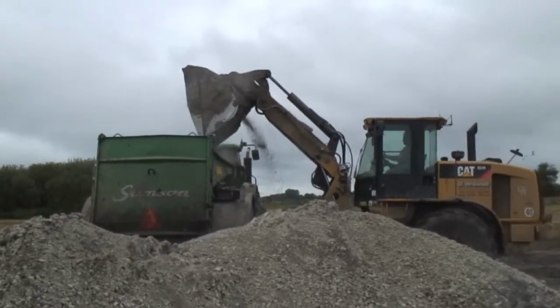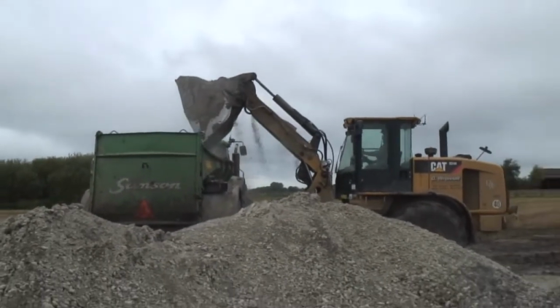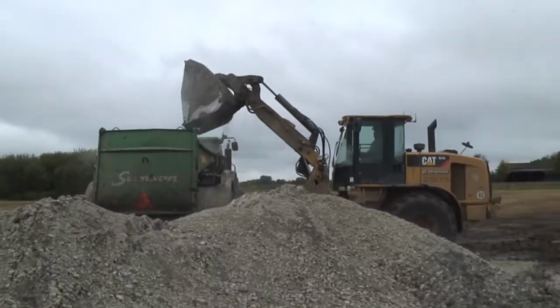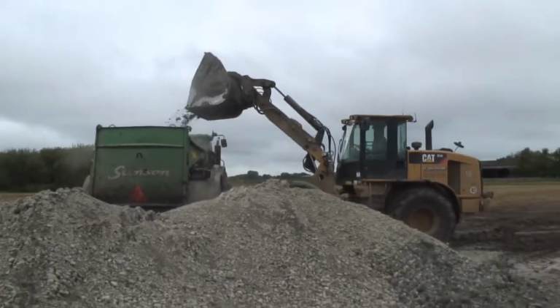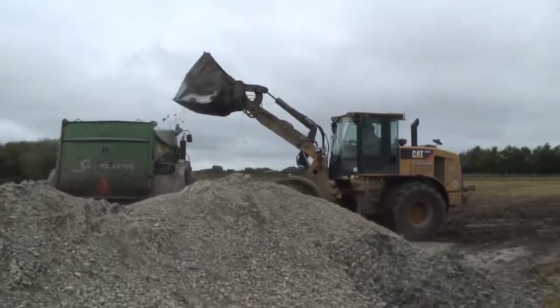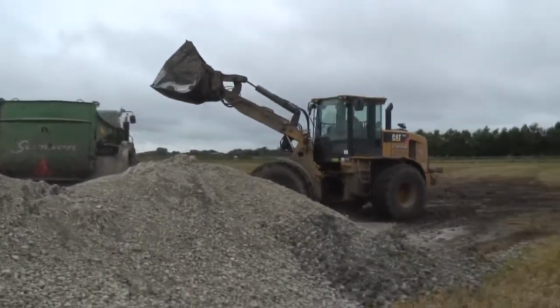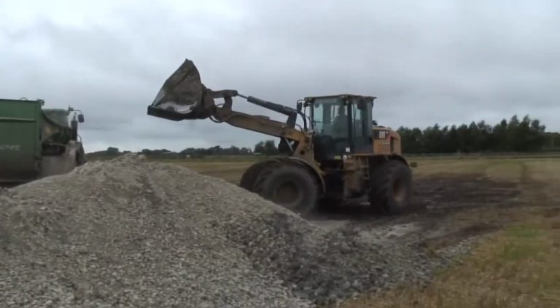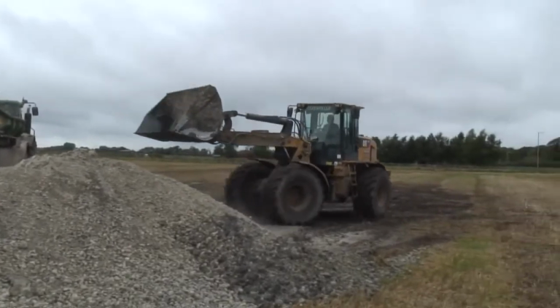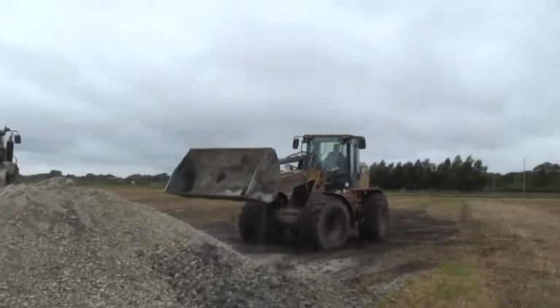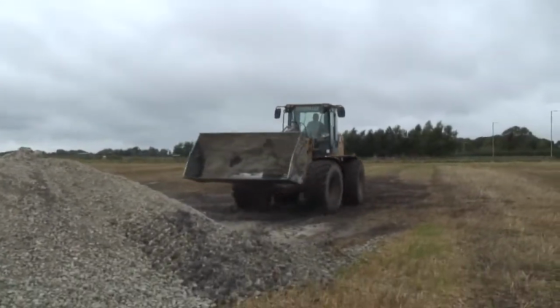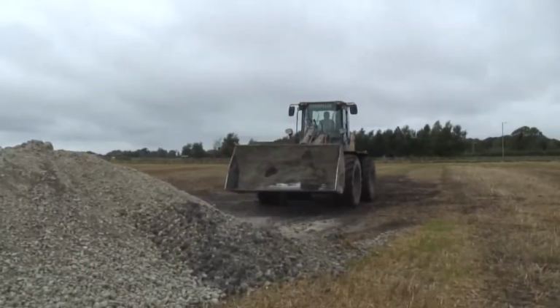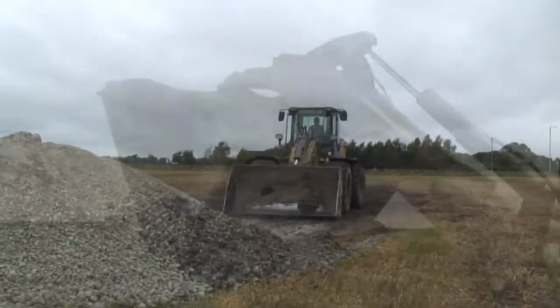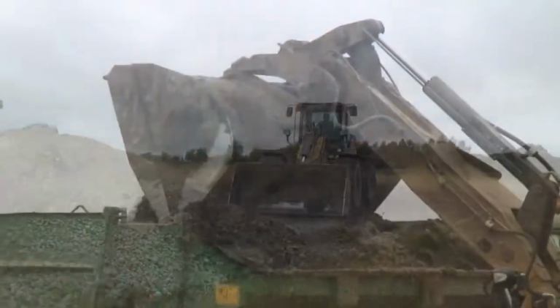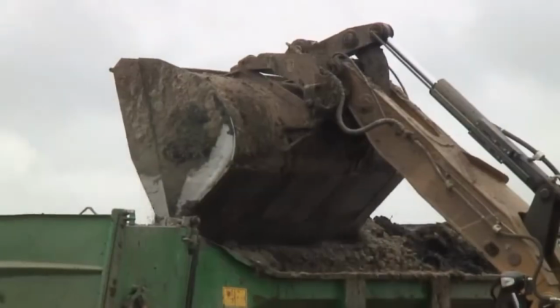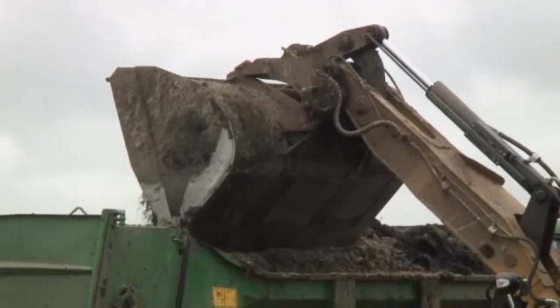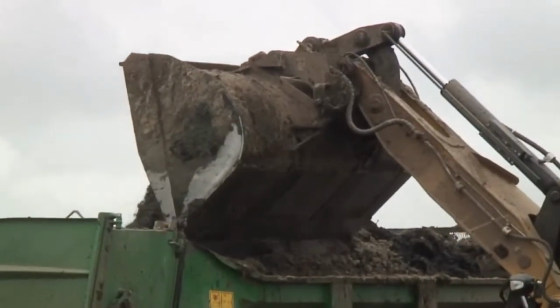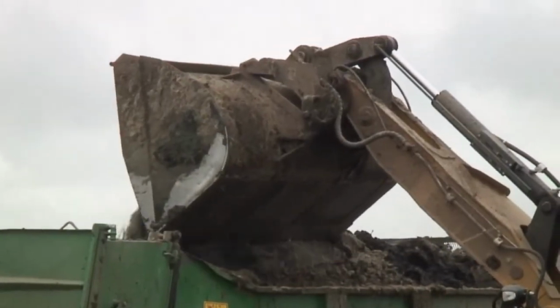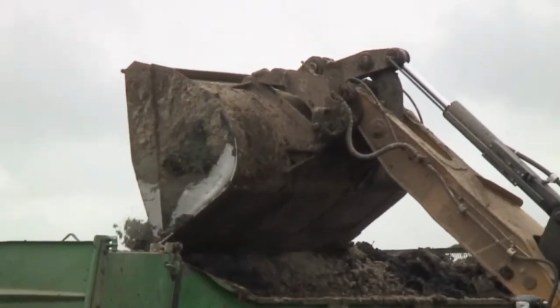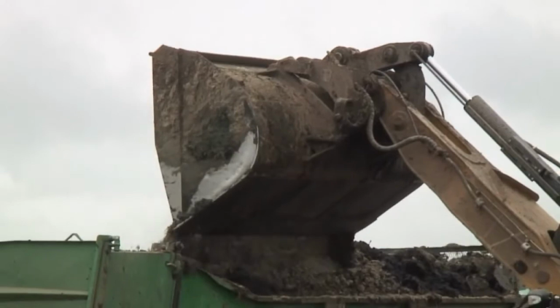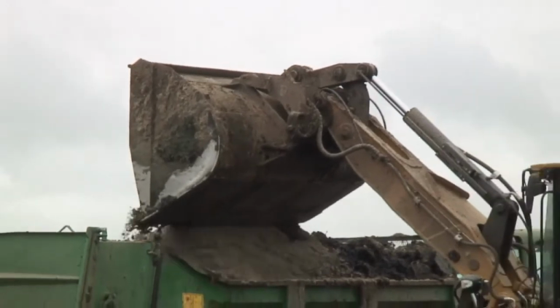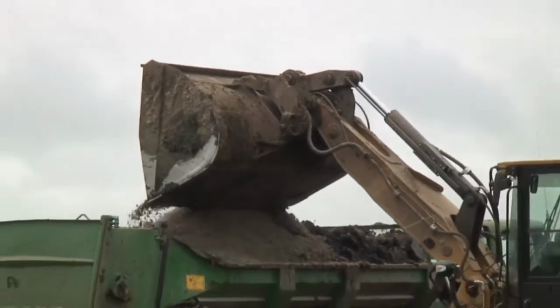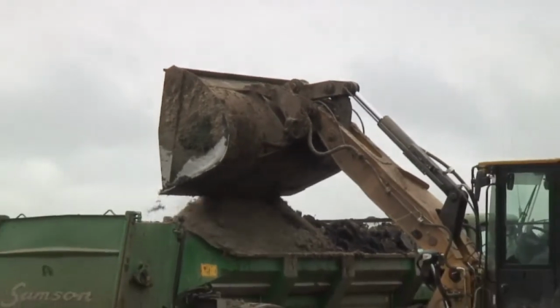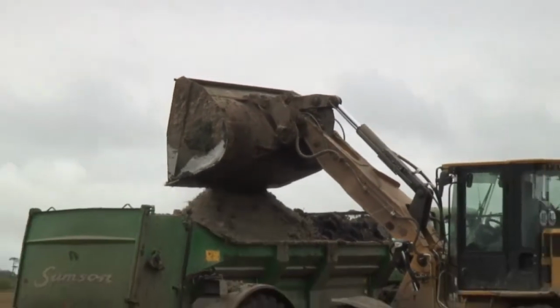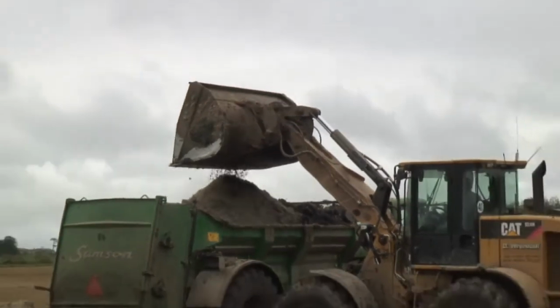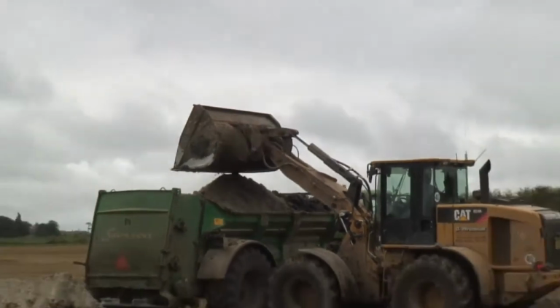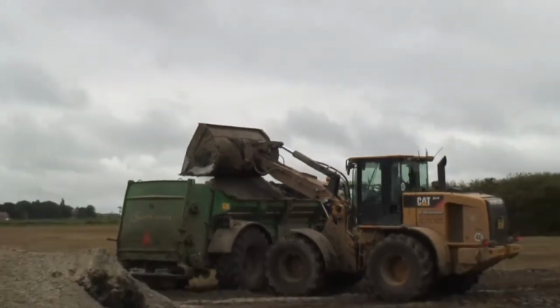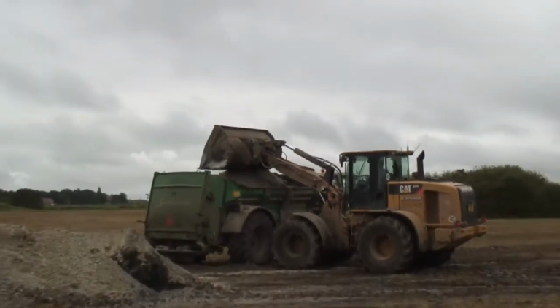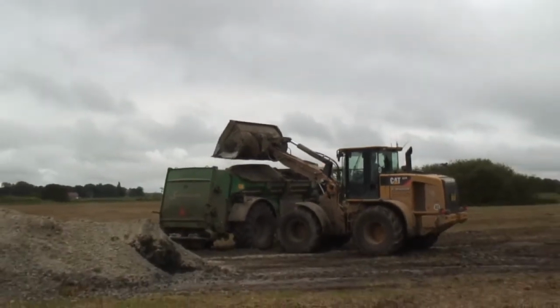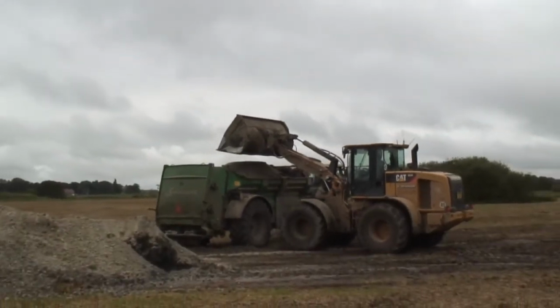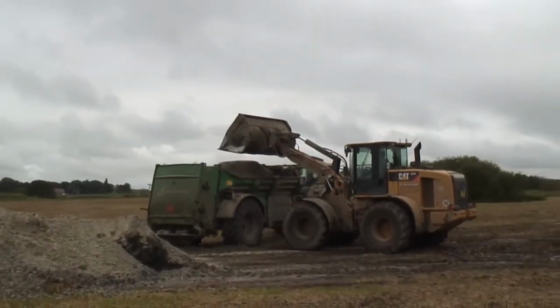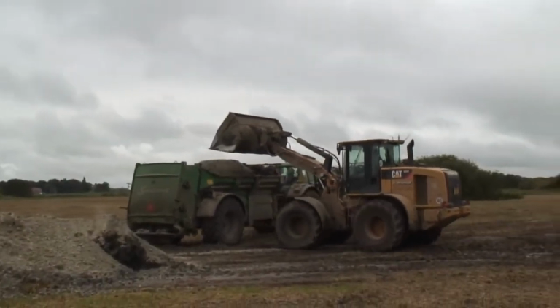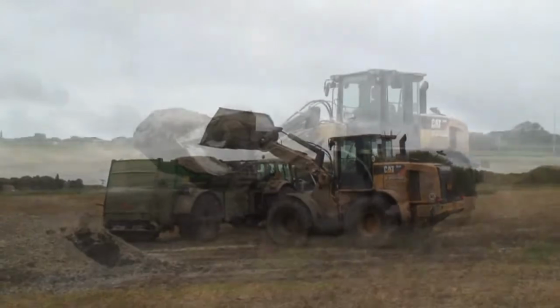As for in the field, the steering is a lot more responsive, a lot easier. The hydraulics are a lot easier to manage with the self-leveling on the bucket.